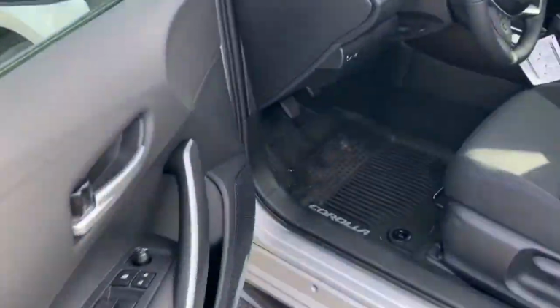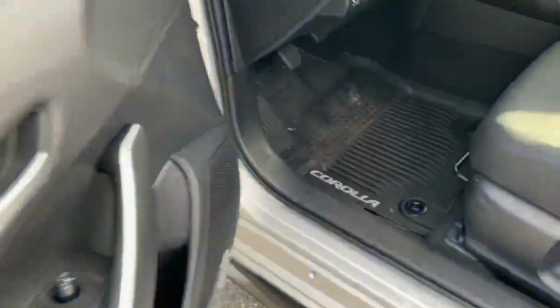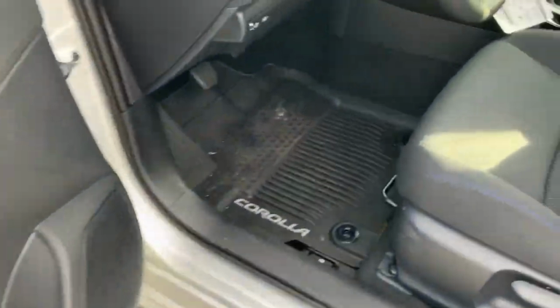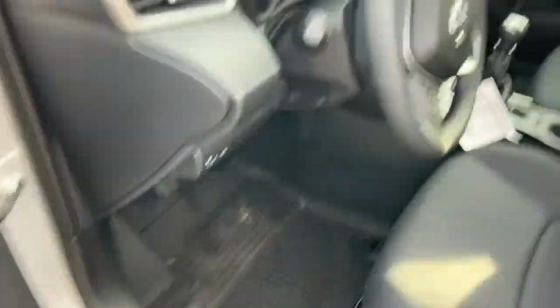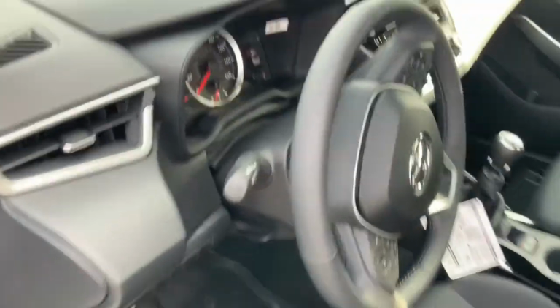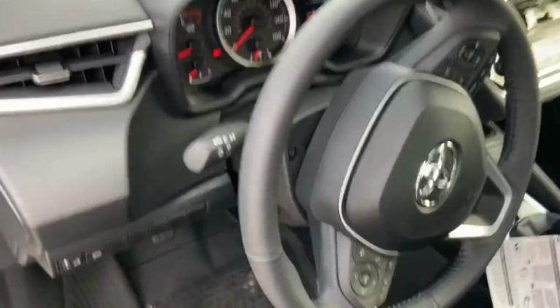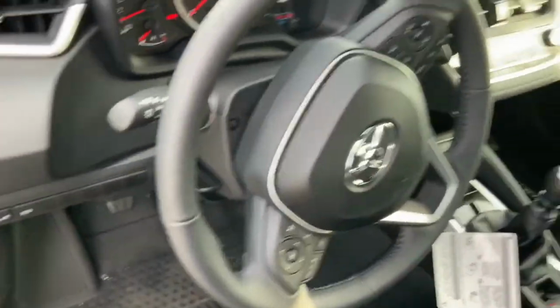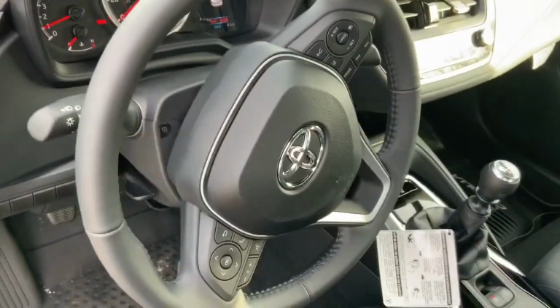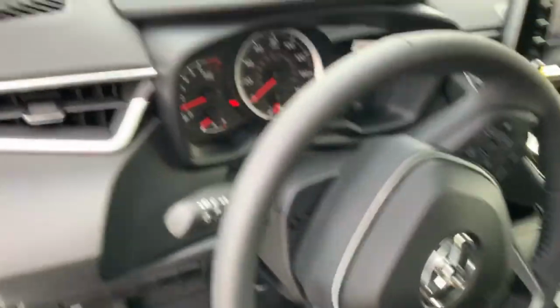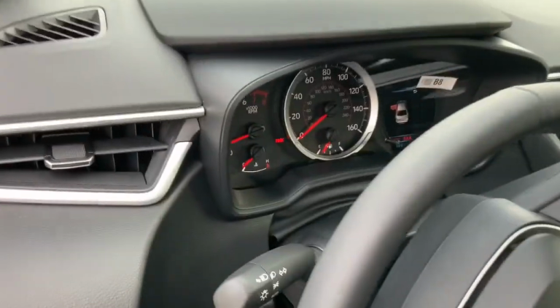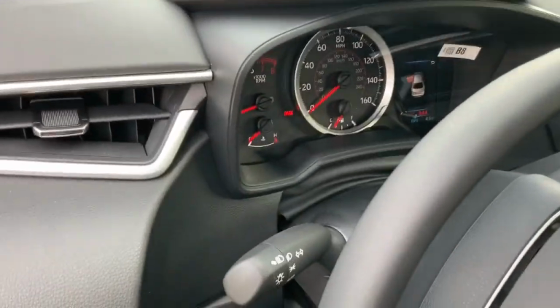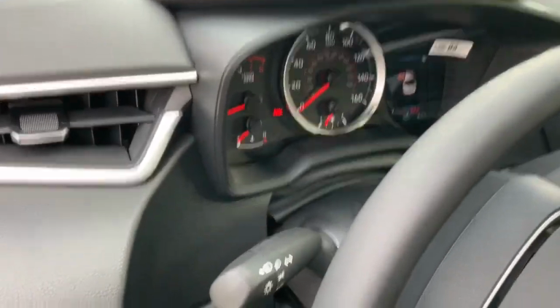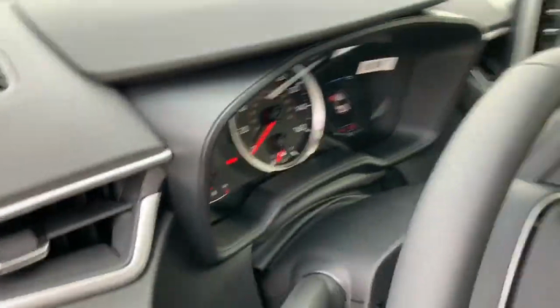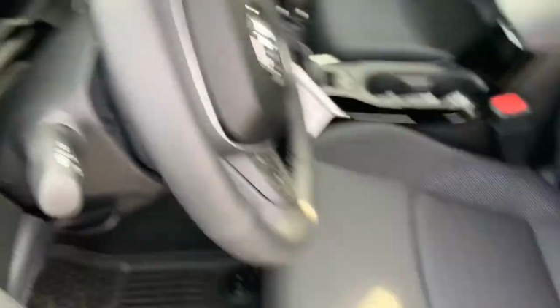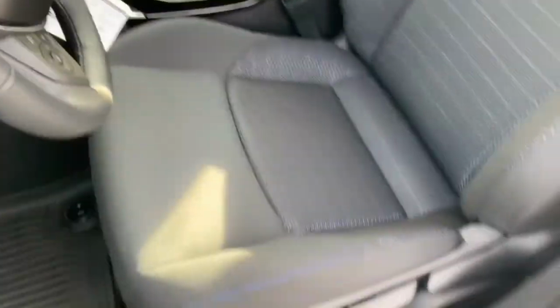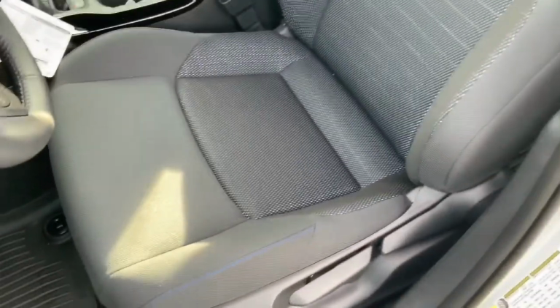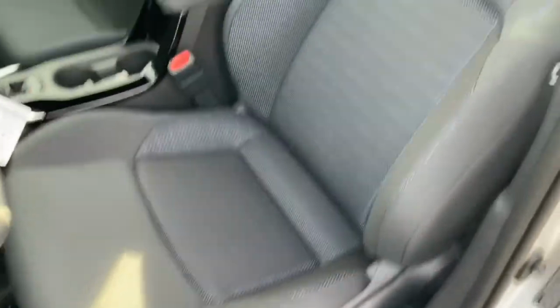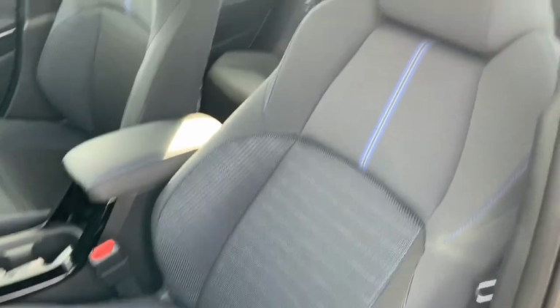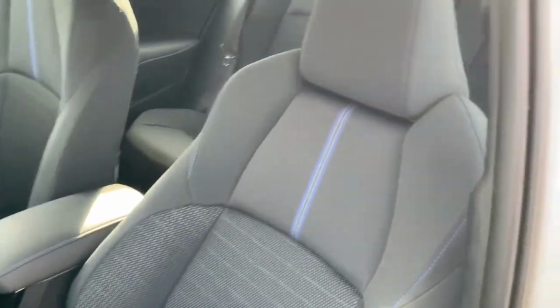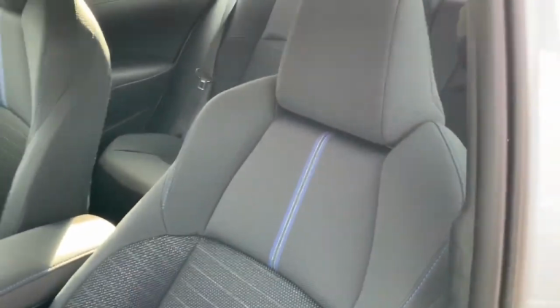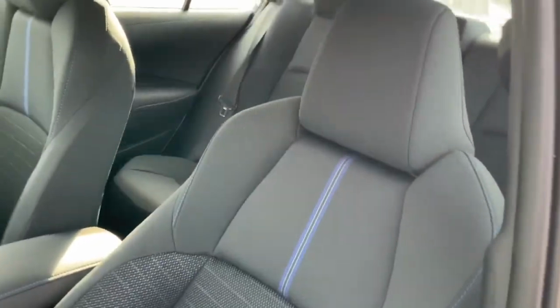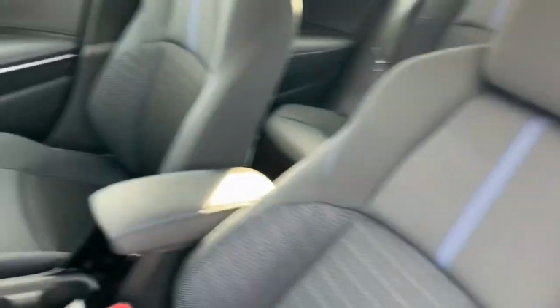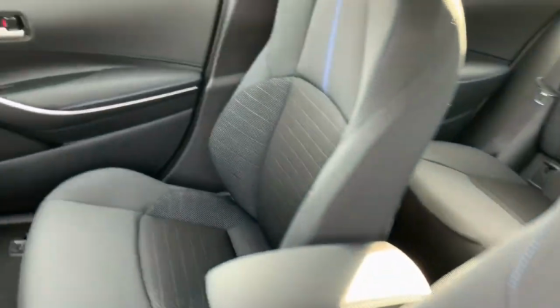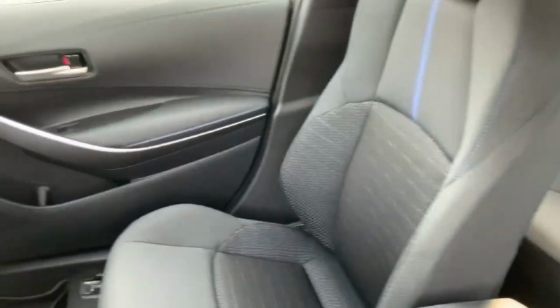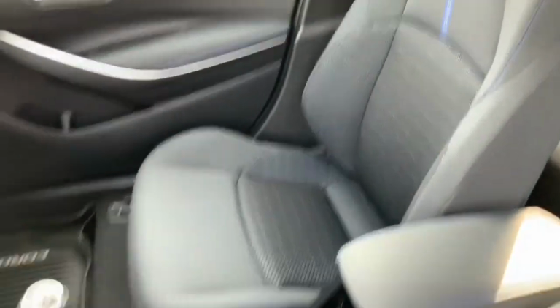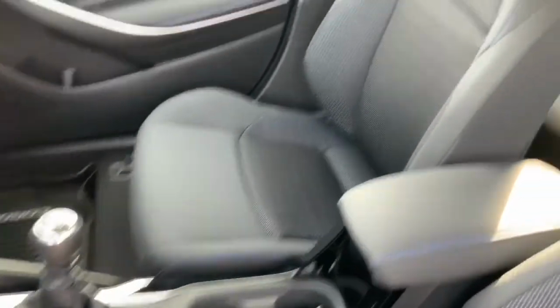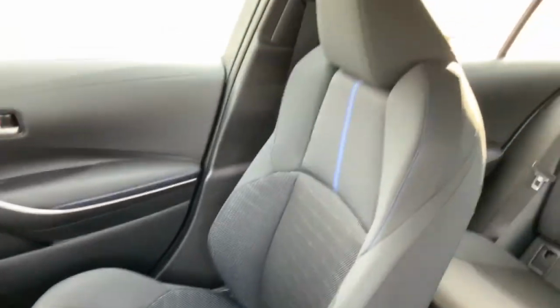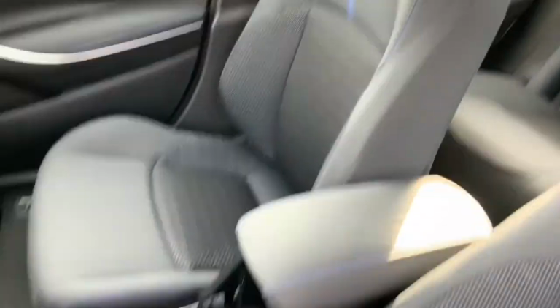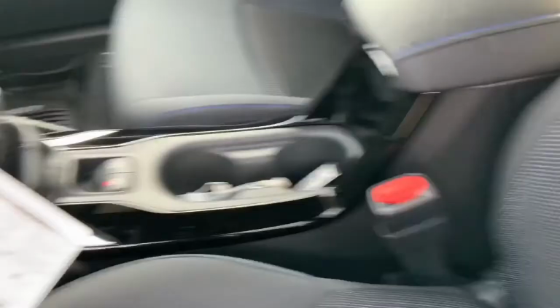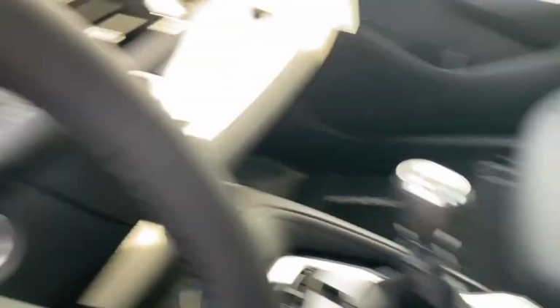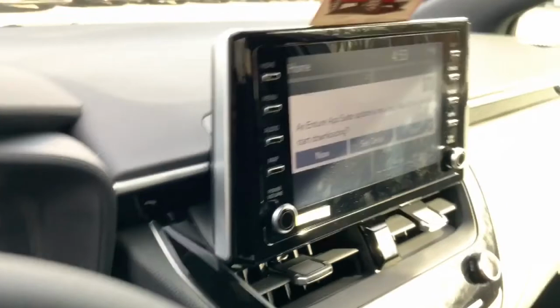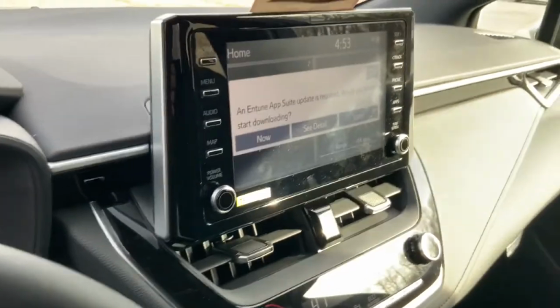All-weather mats all around. Here's a look at the steering wheel and the dashboard. These nice seats with the blue trim on them. The sport seats also on the passenger side. Here is your infotainment.